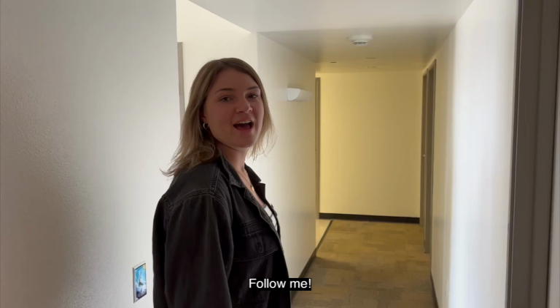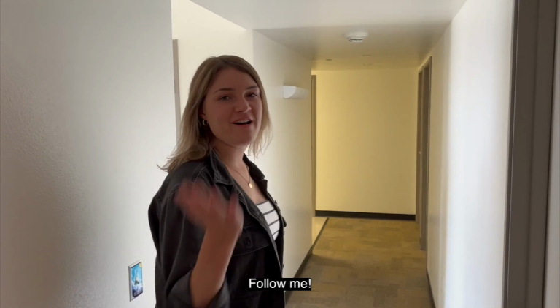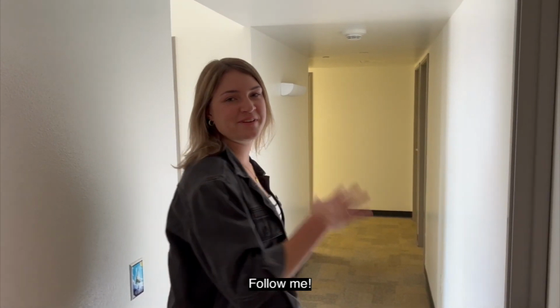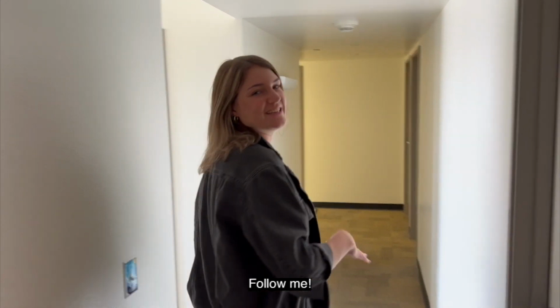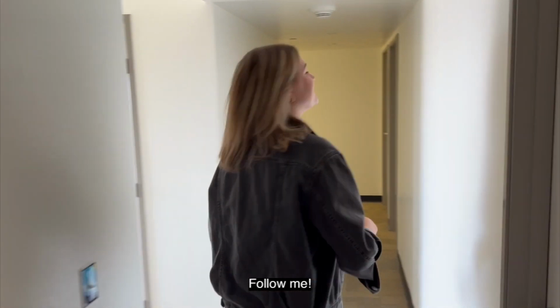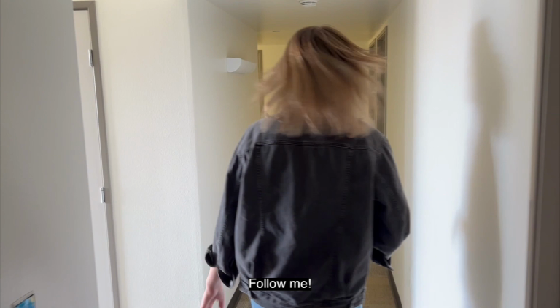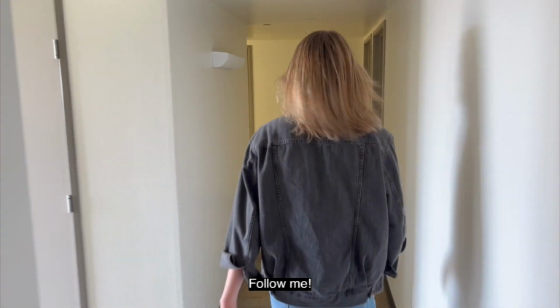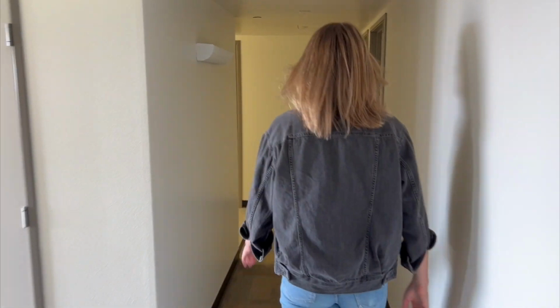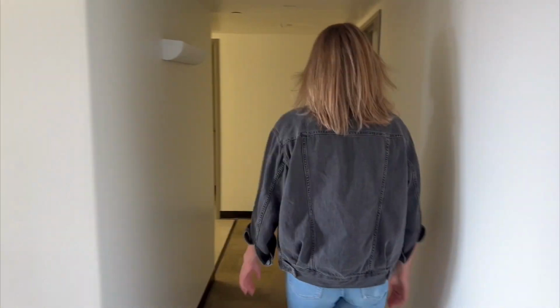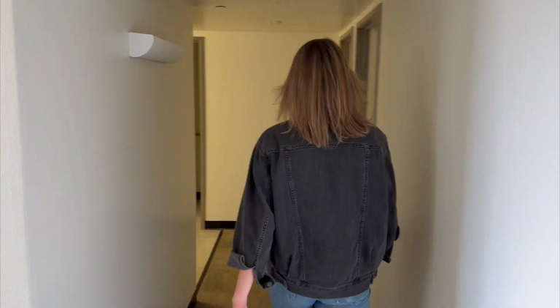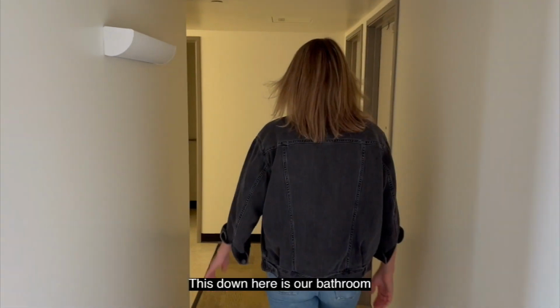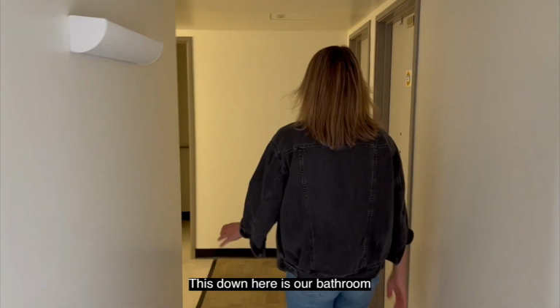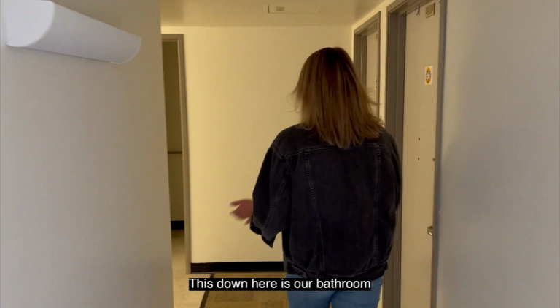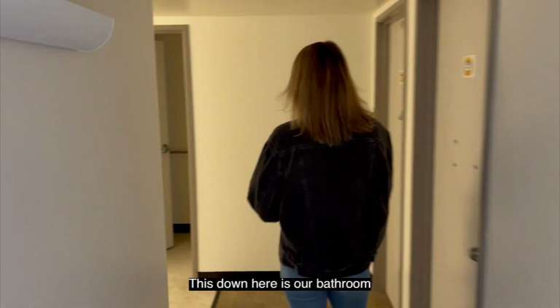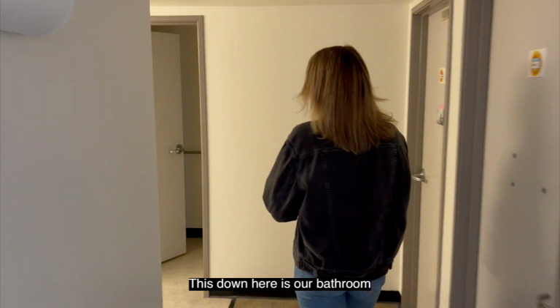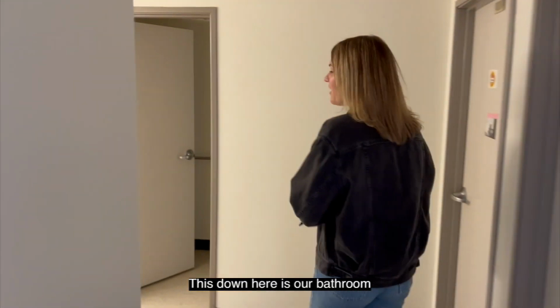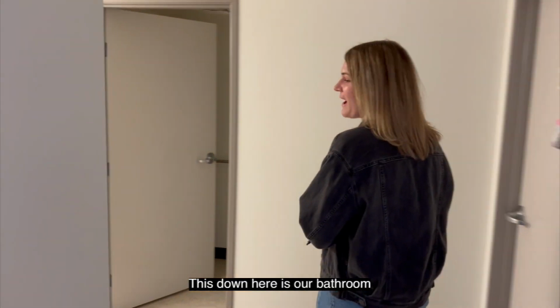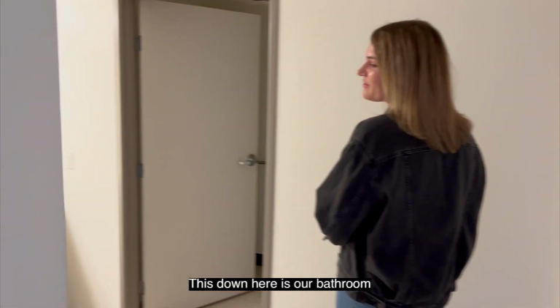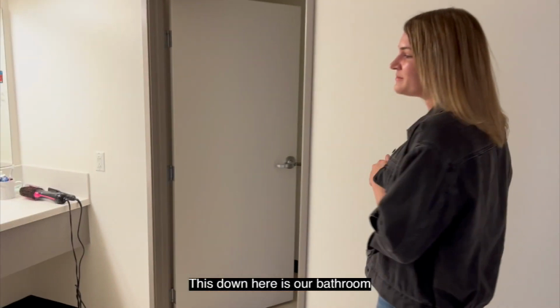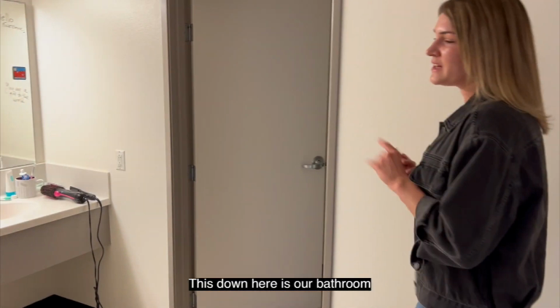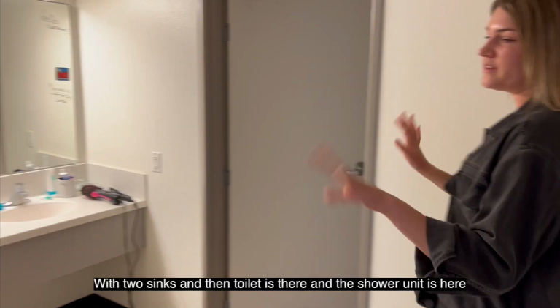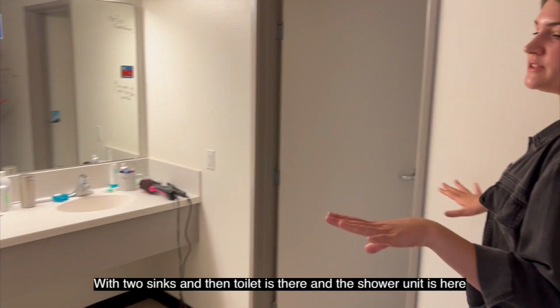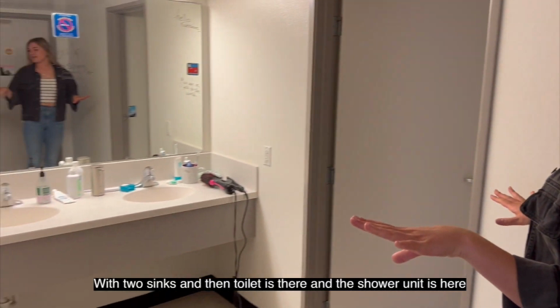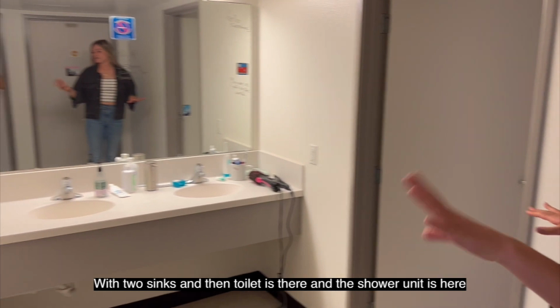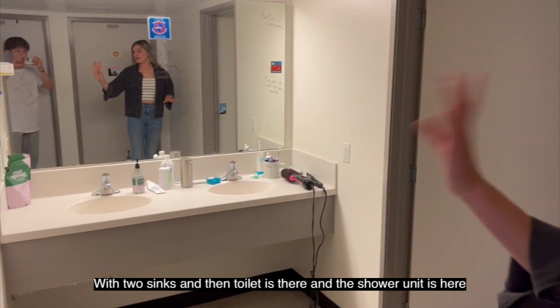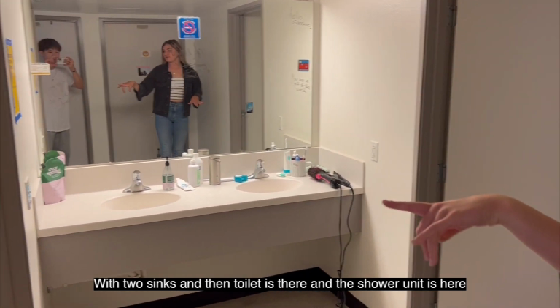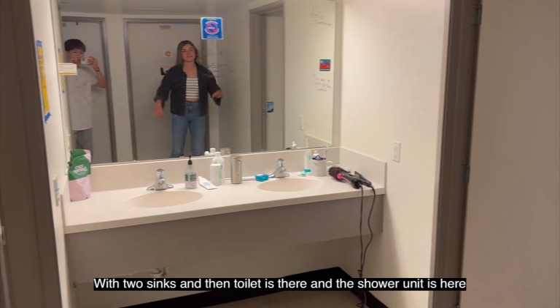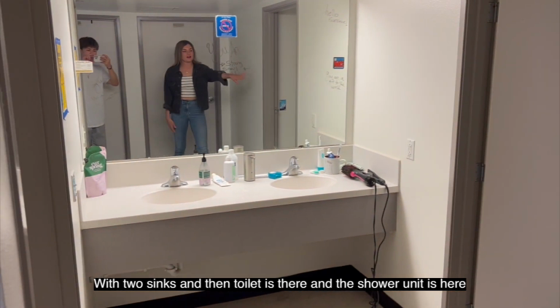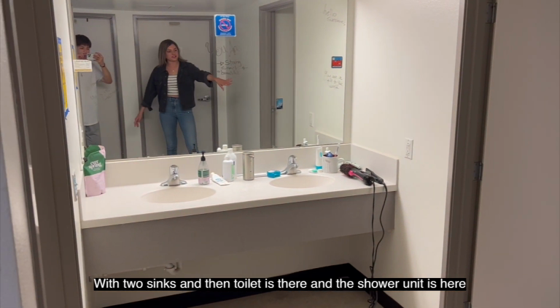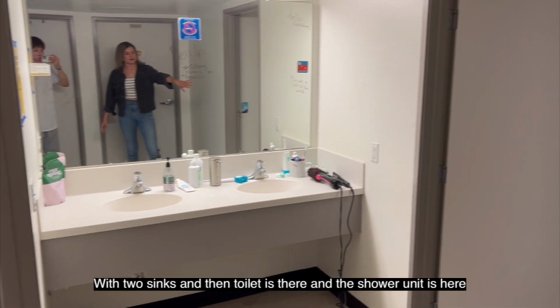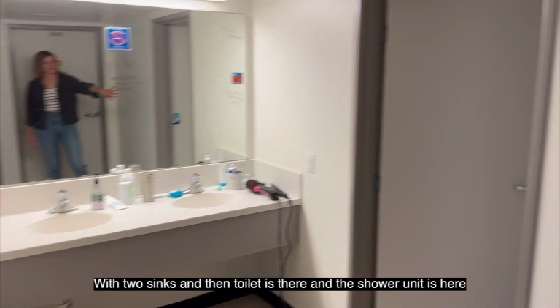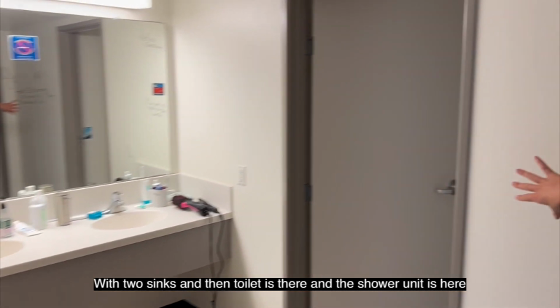Follow me. This down here is our bathroom. Two sinks and the toilet there, and the shower area is here.